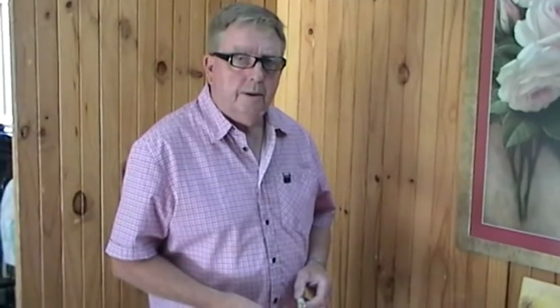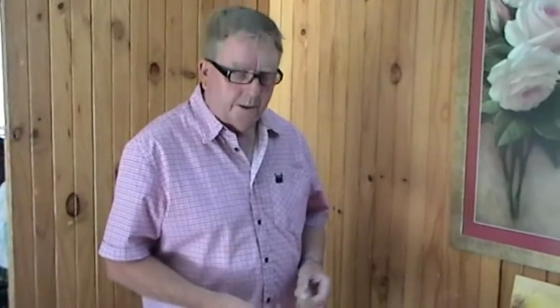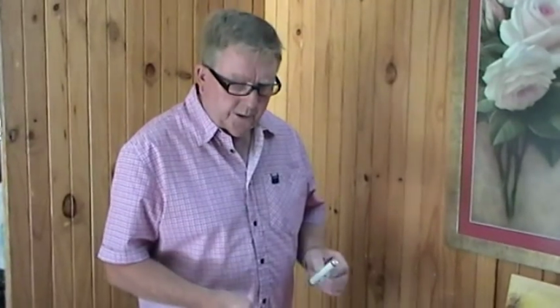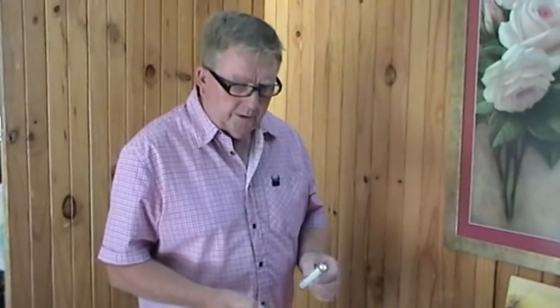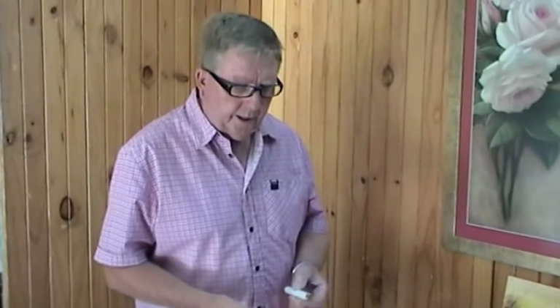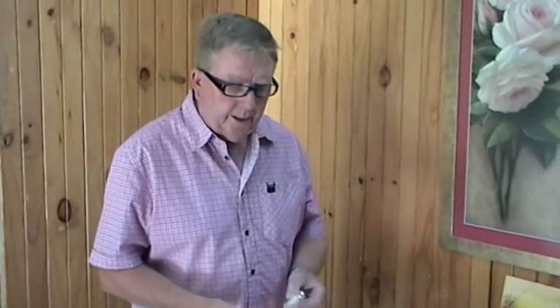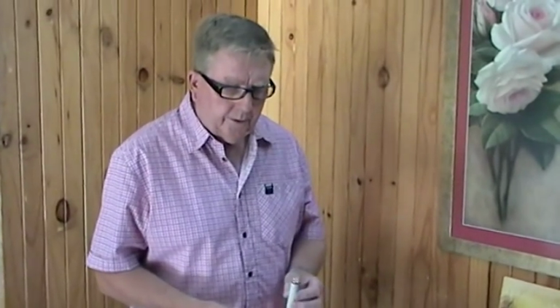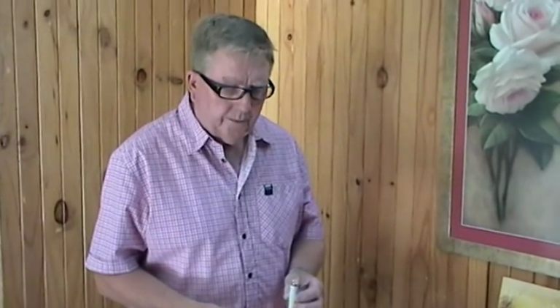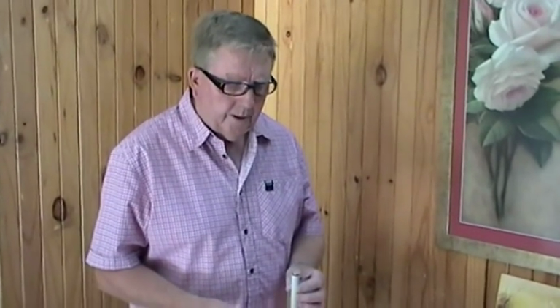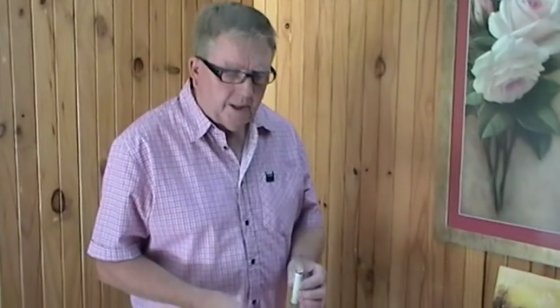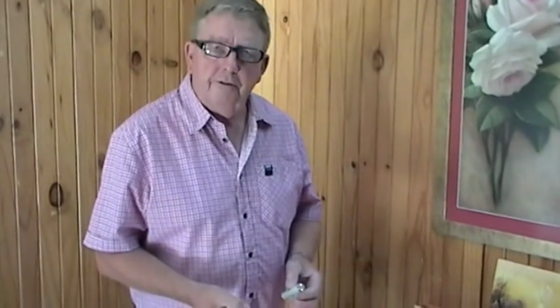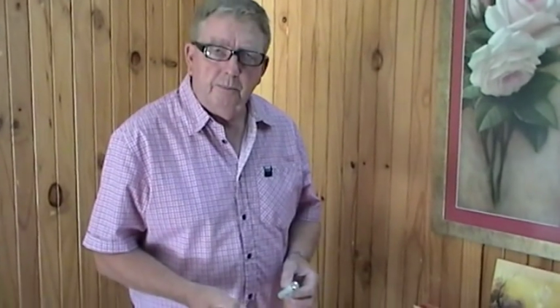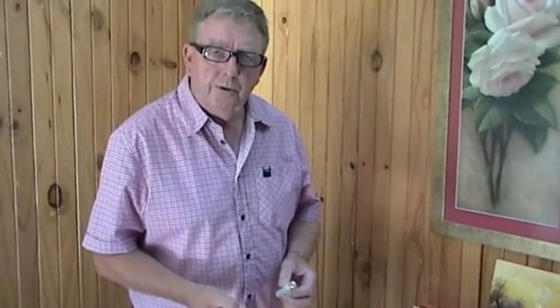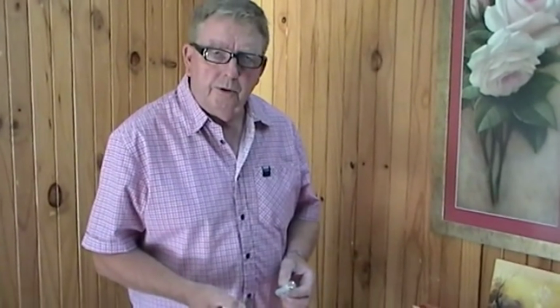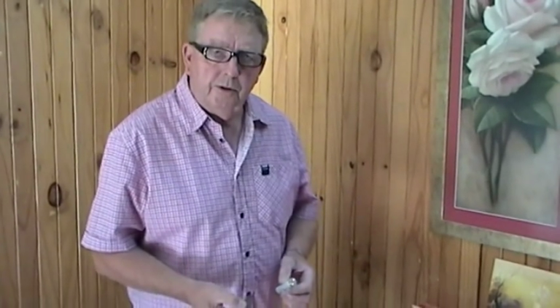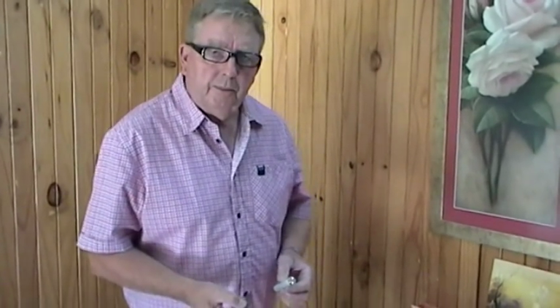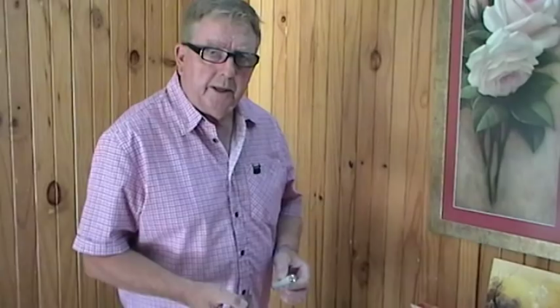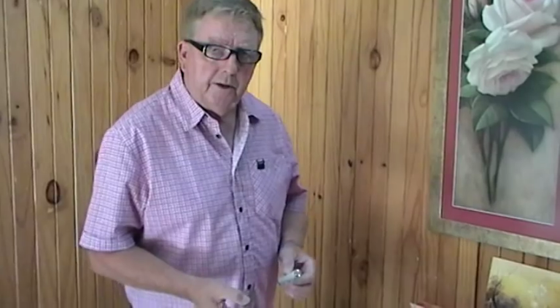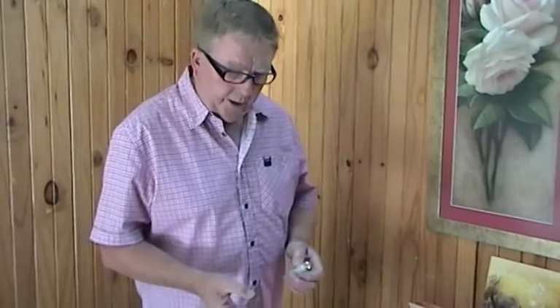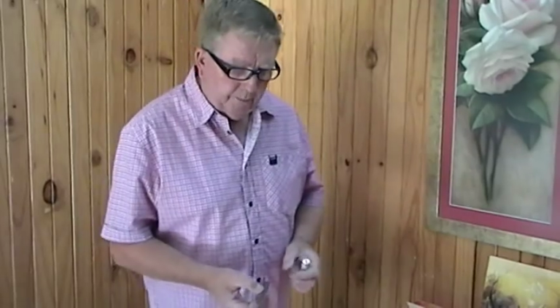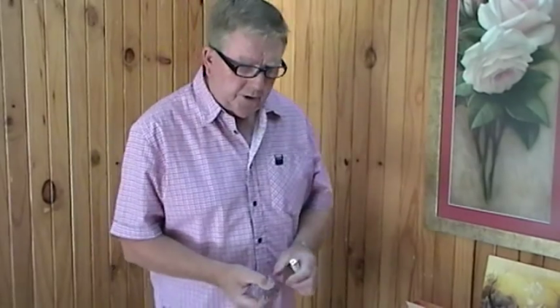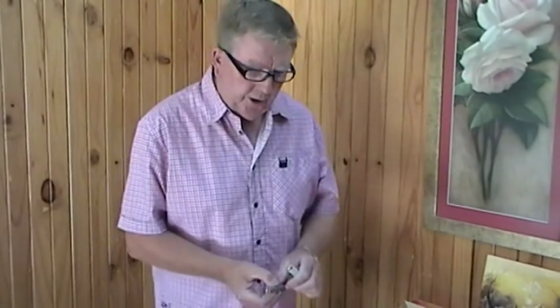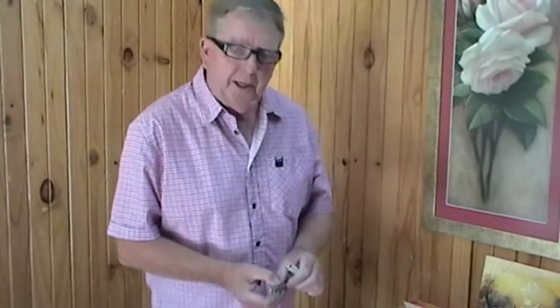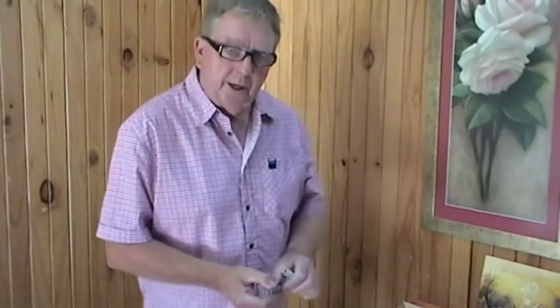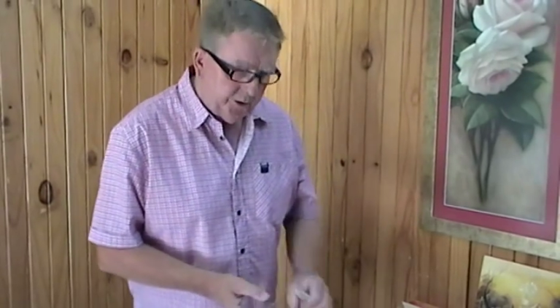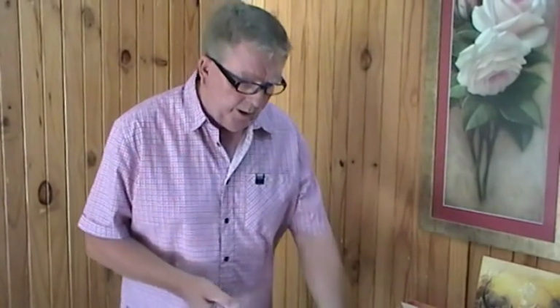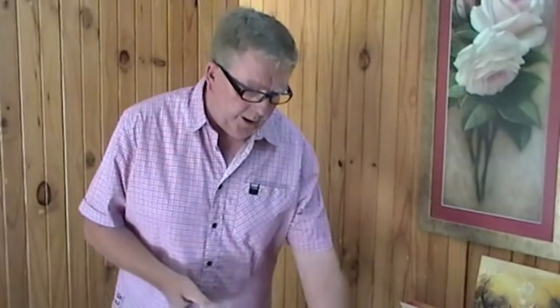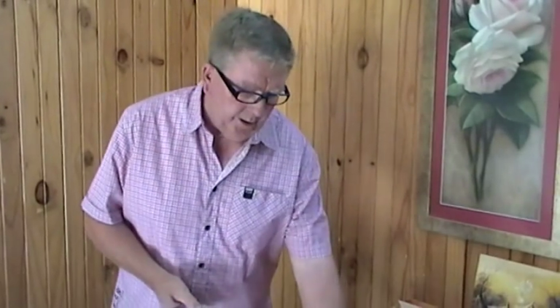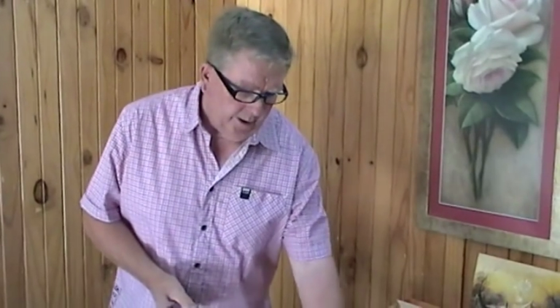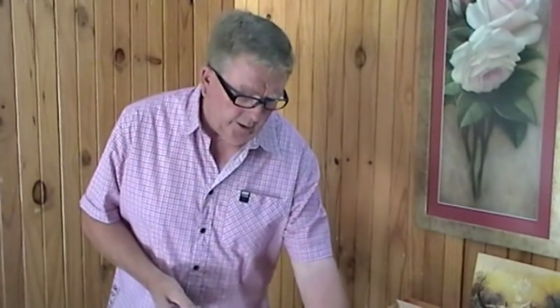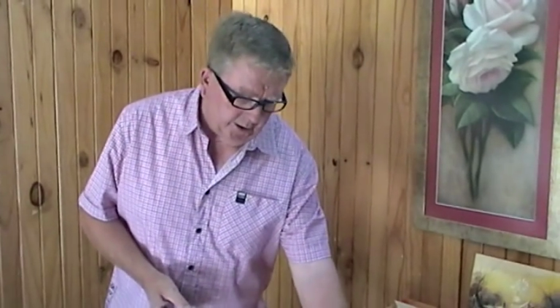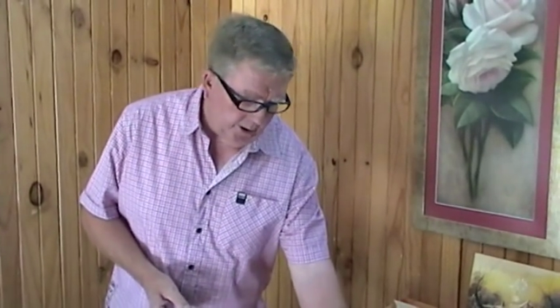I'll just demonstrate how to make a frame using the magnetic V-Nail punch and the nails supplied.